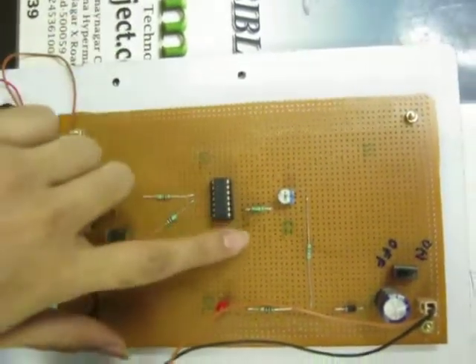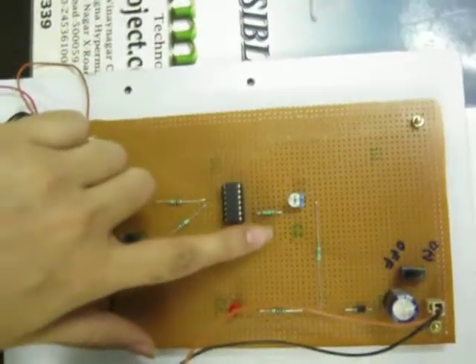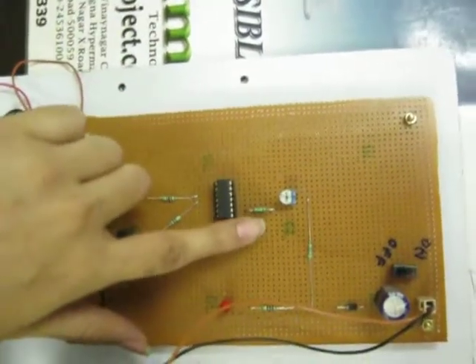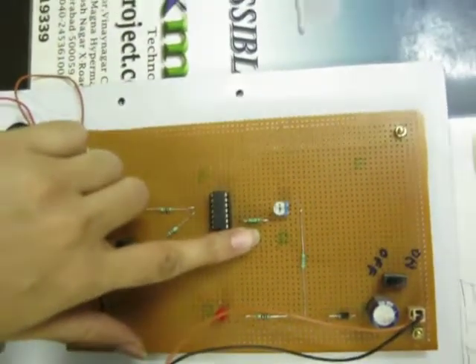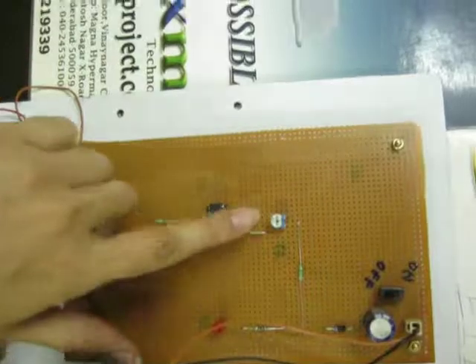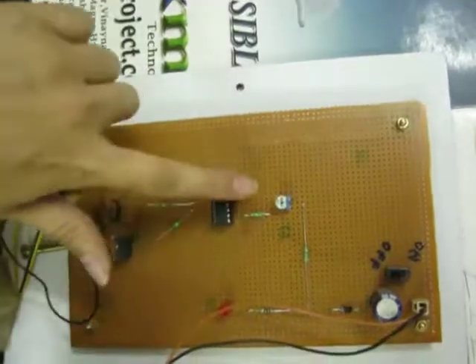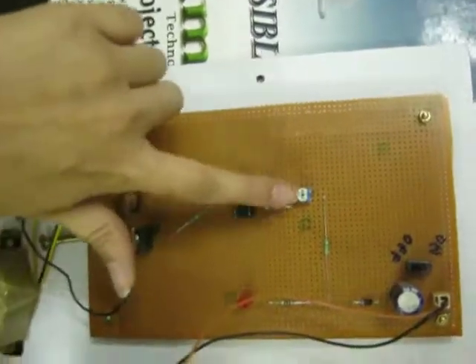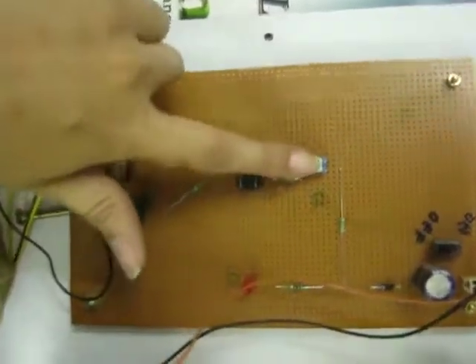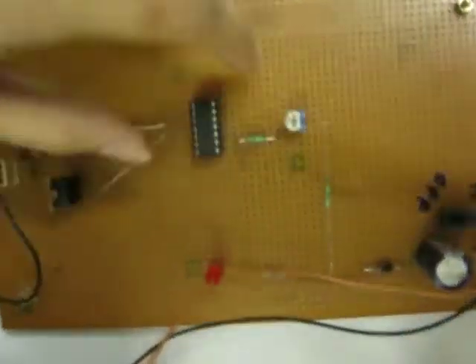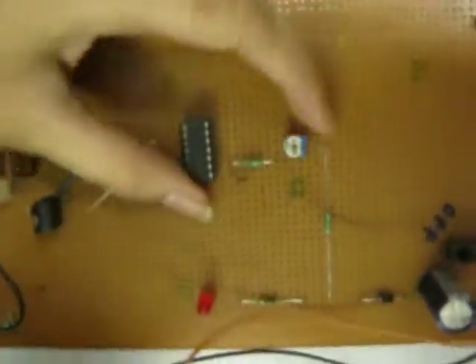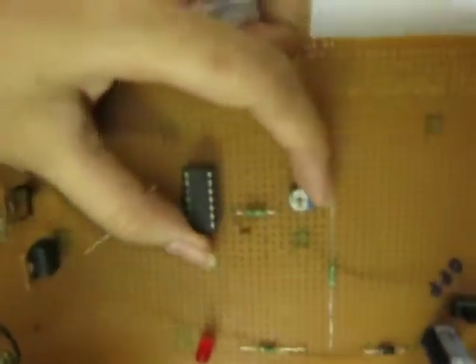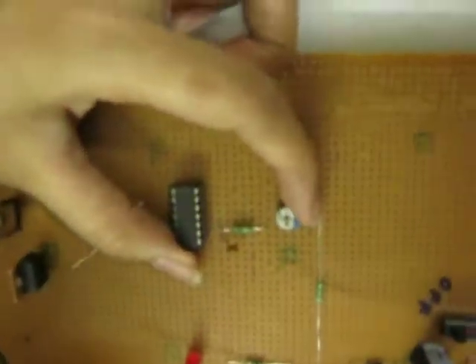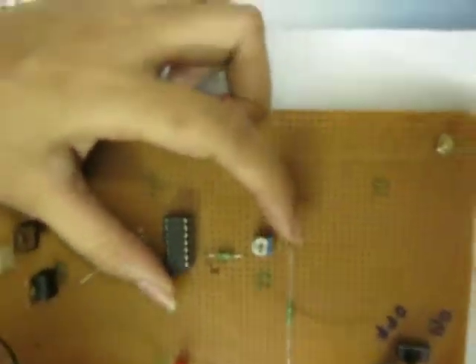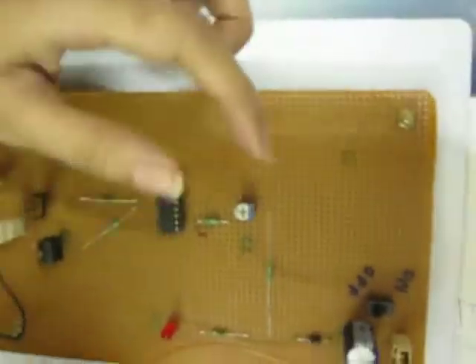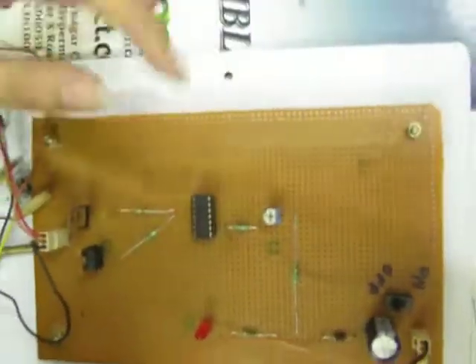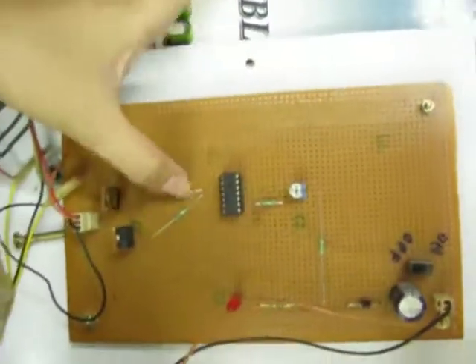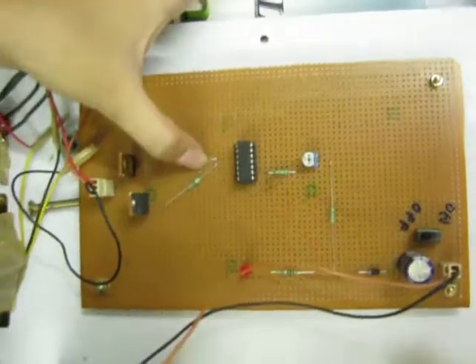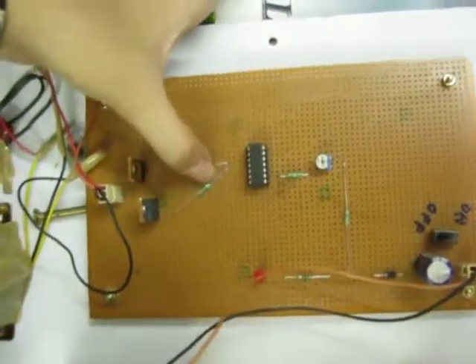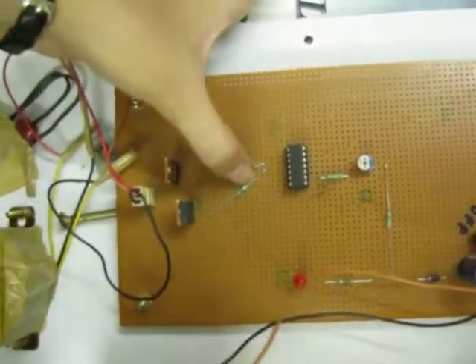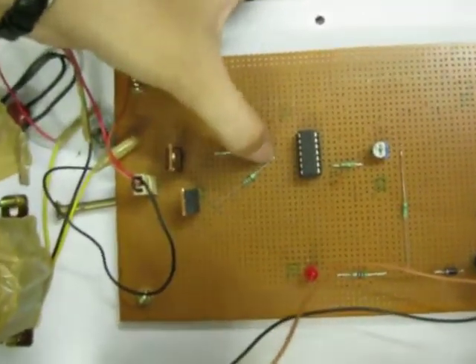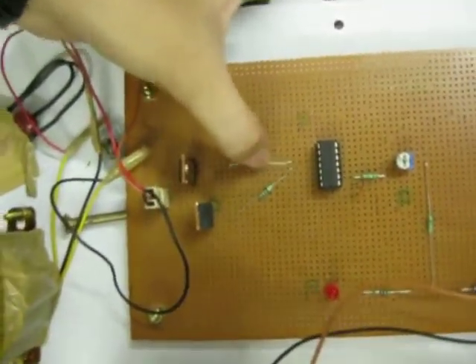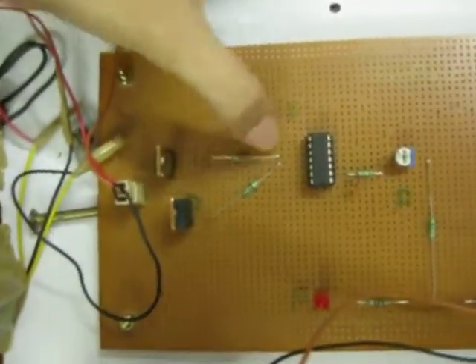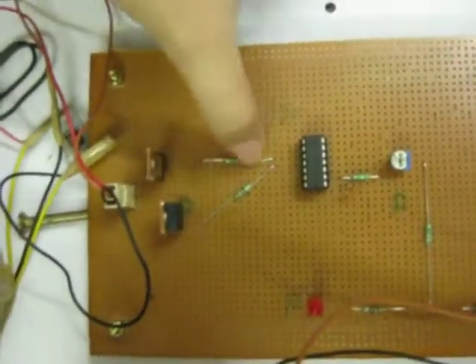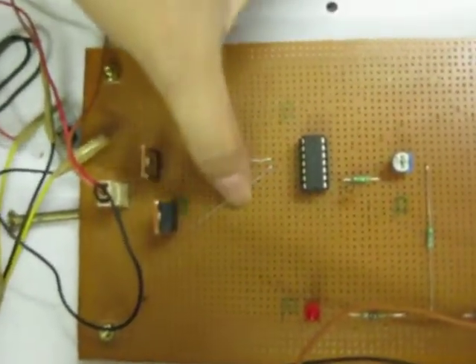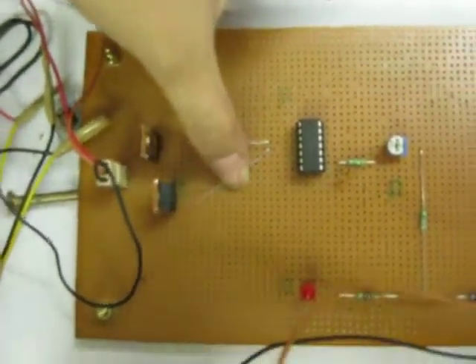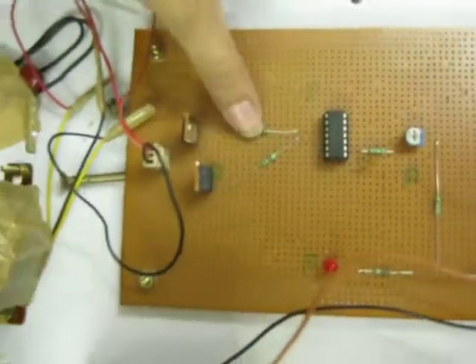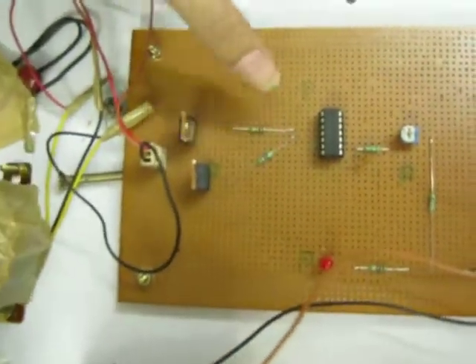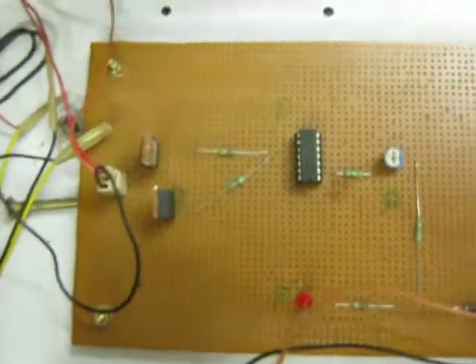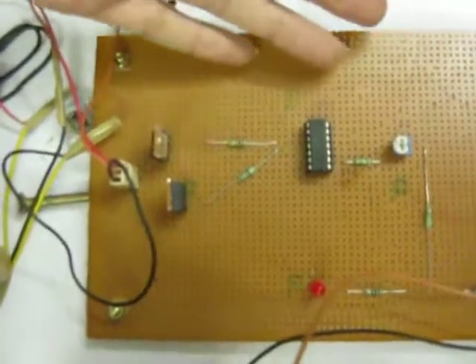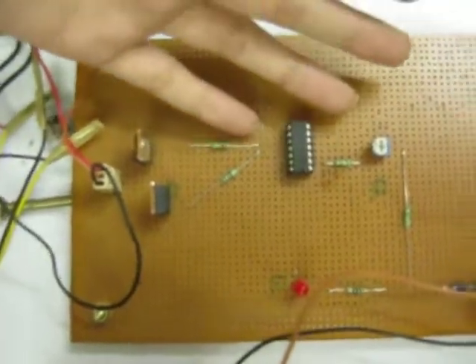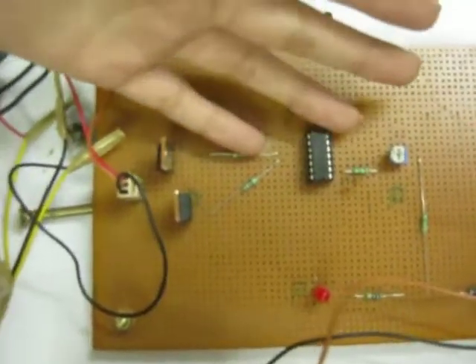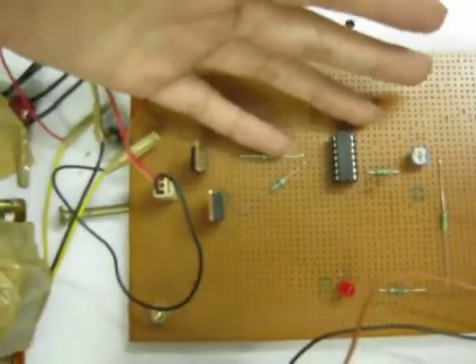This is a CD 4047 IC. The first, second, and third pins are connected with an external capacitor, resistor, and potentiometer to select the frequency at 50 Hz. We are getting the output Q and Q-bar at the 10th and 11th pins.